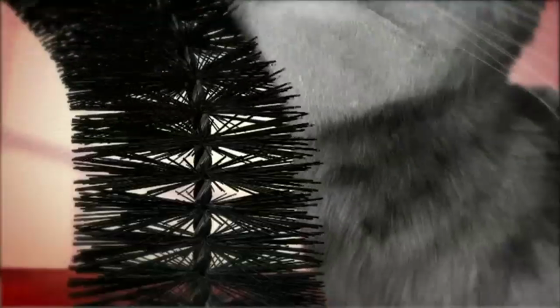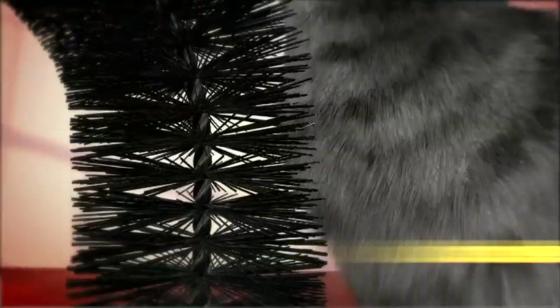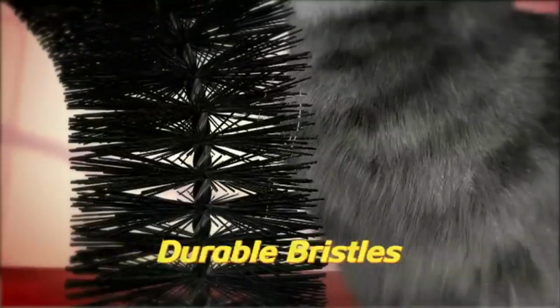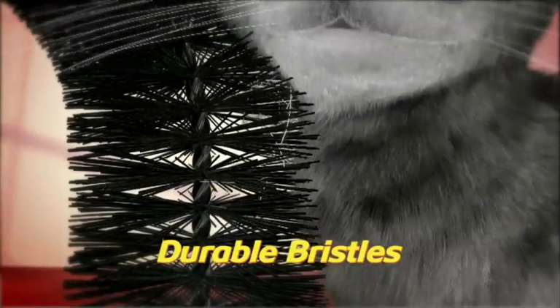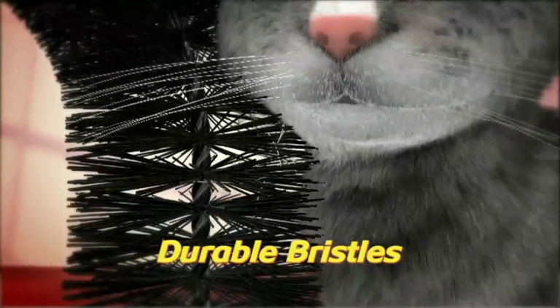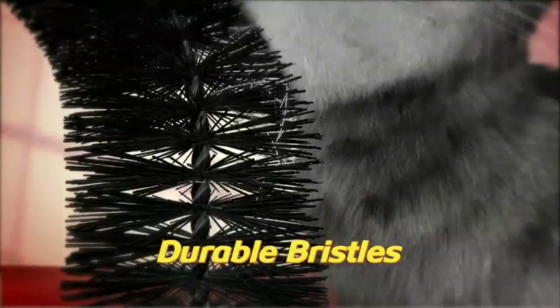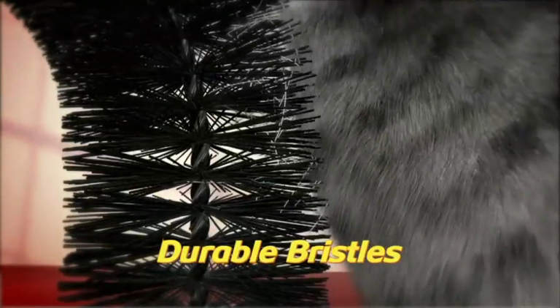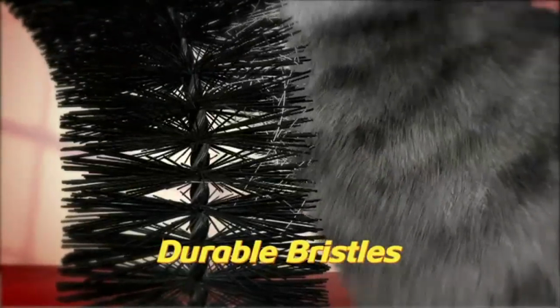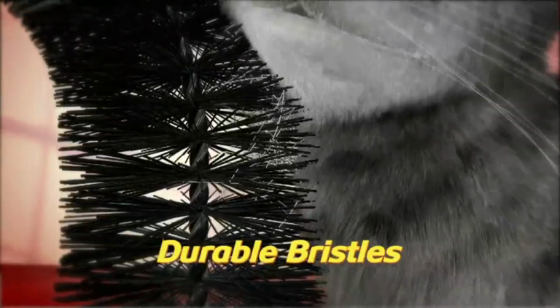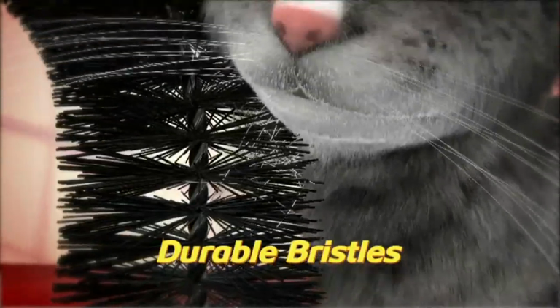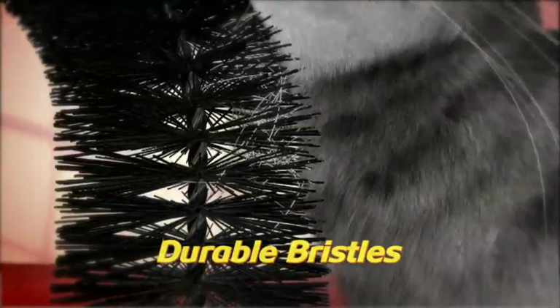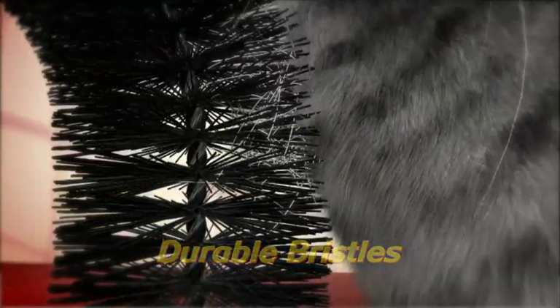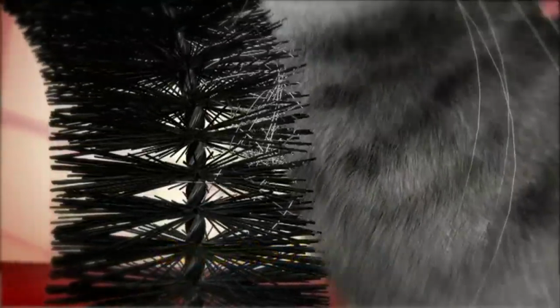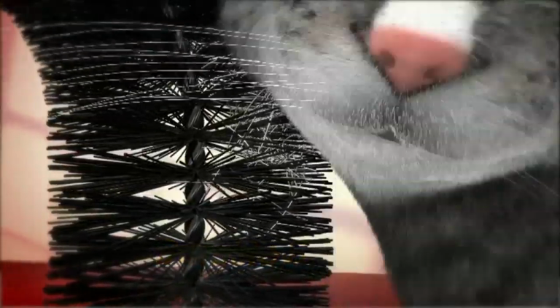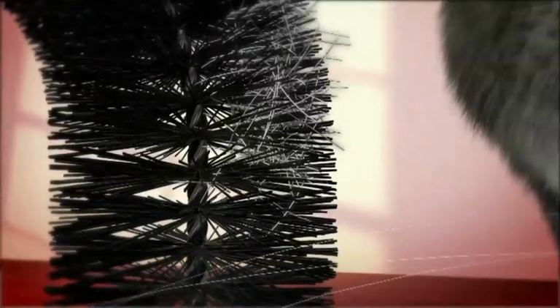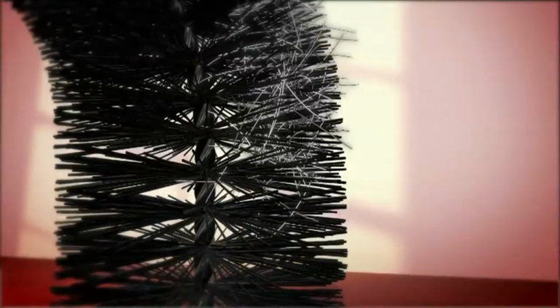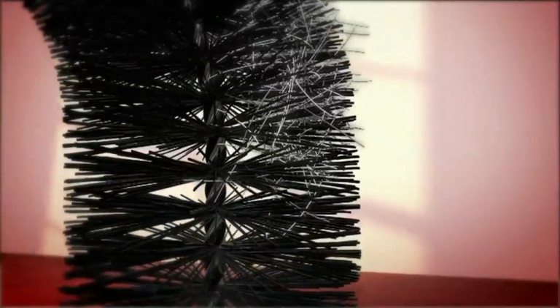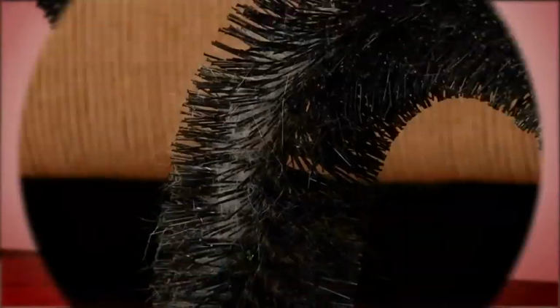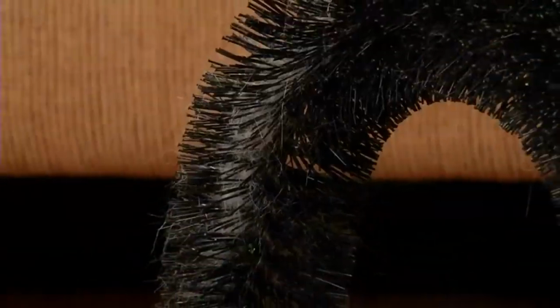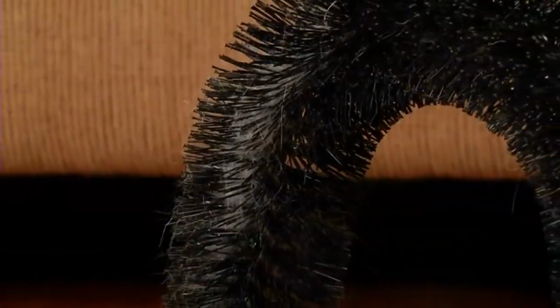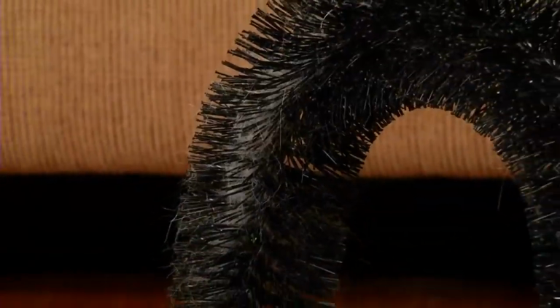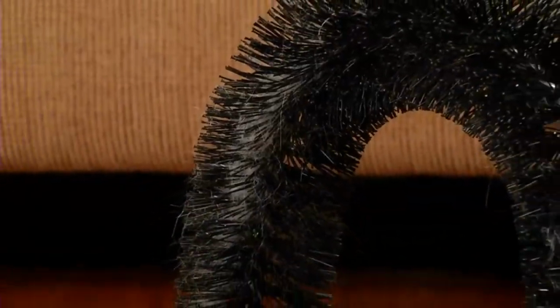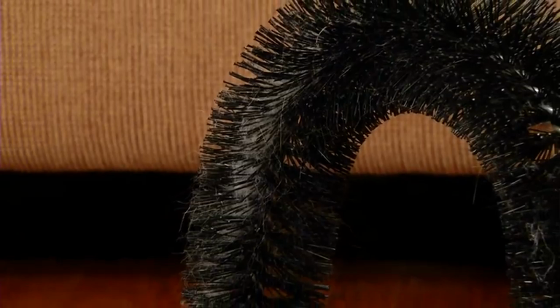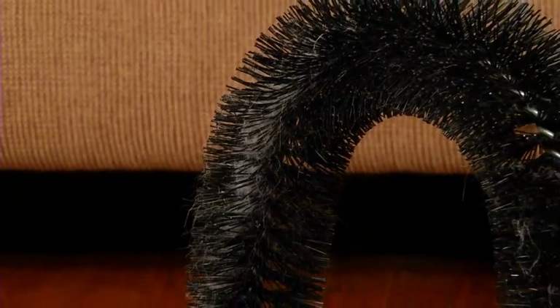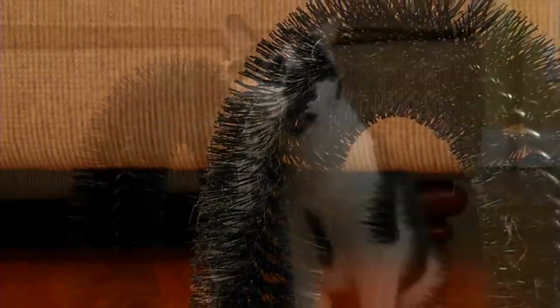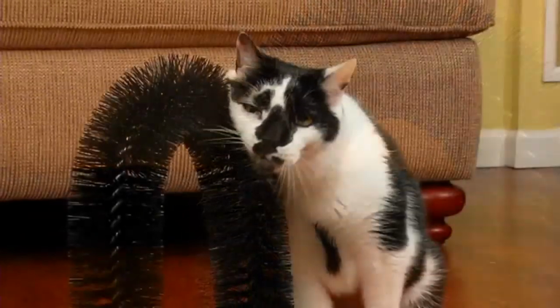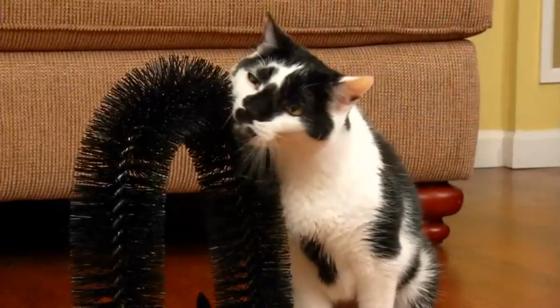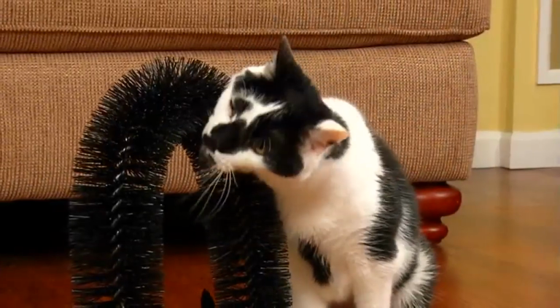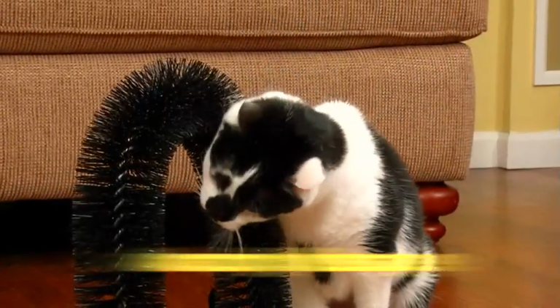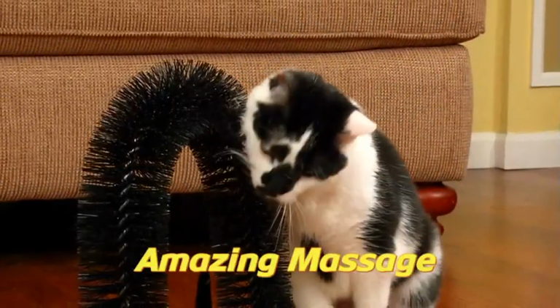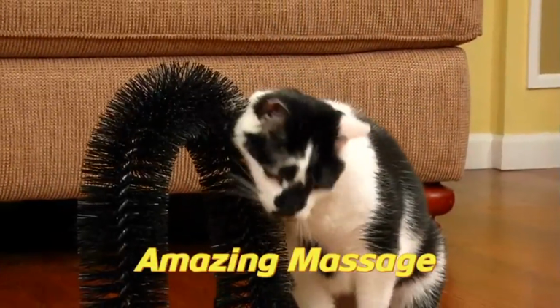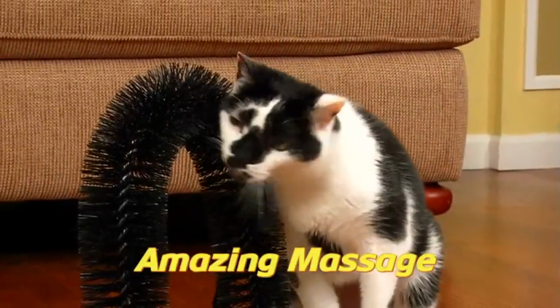The secret is the durable bristles that are designed to gently remove loose, shedding hair while stimulating your cat's coat deep down for an amazing massage.